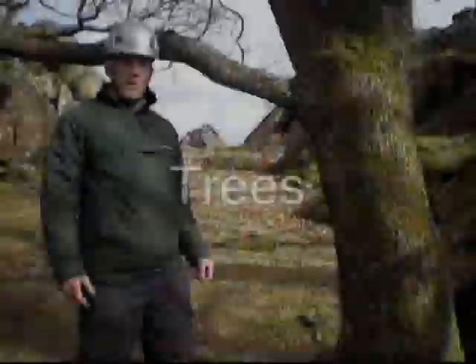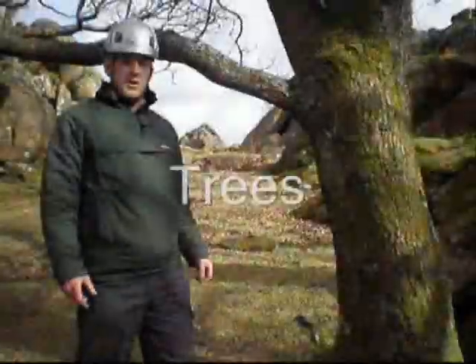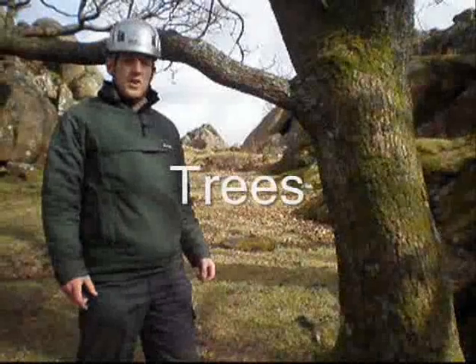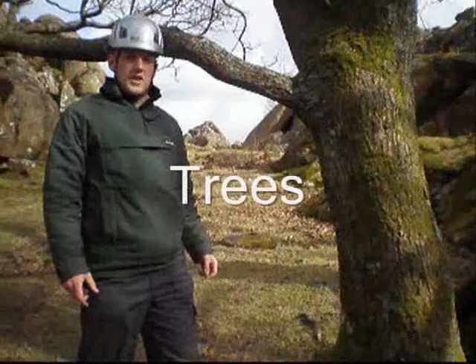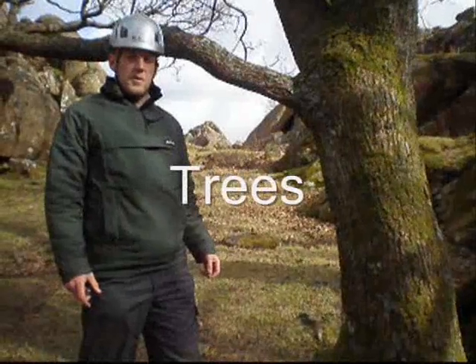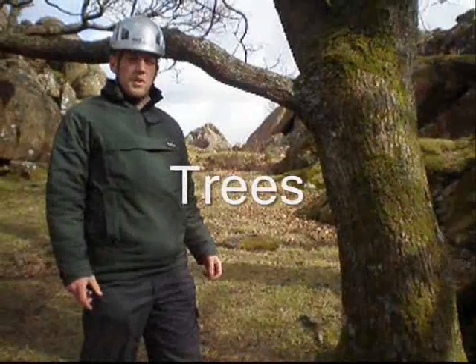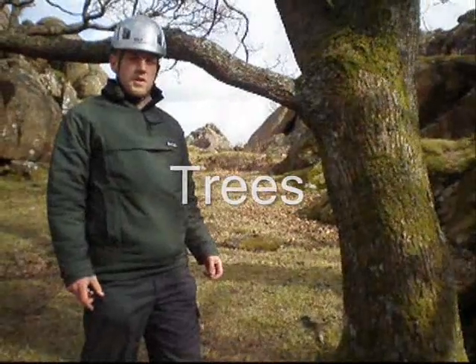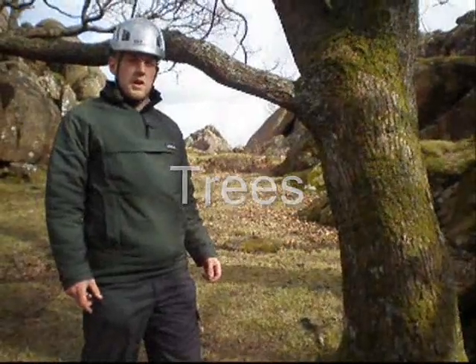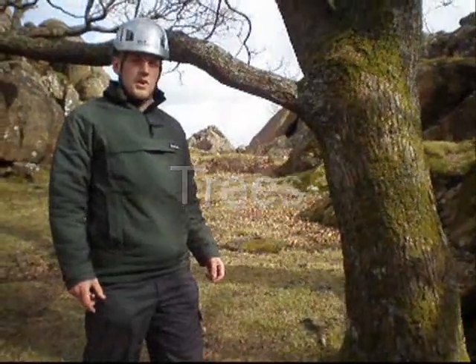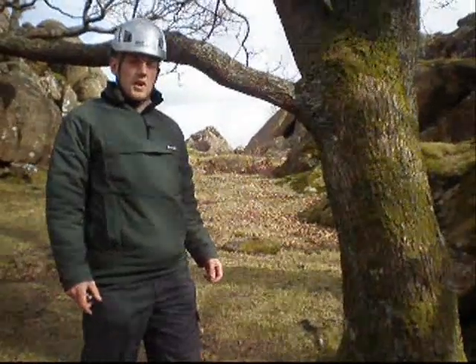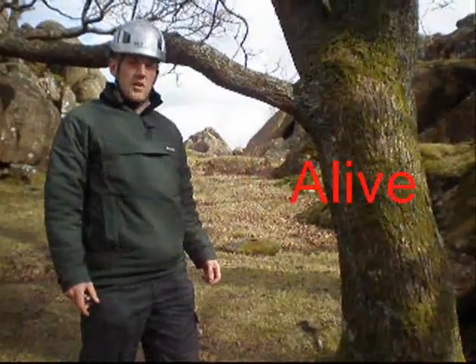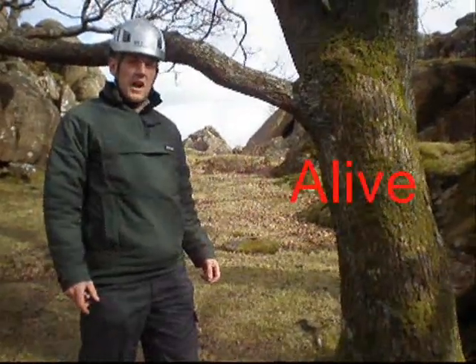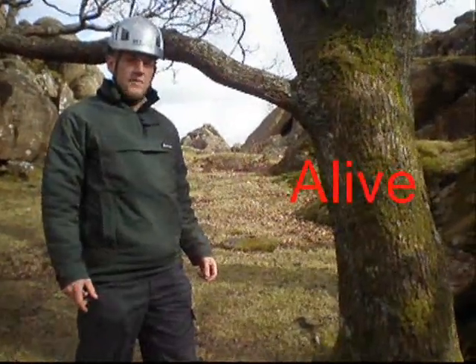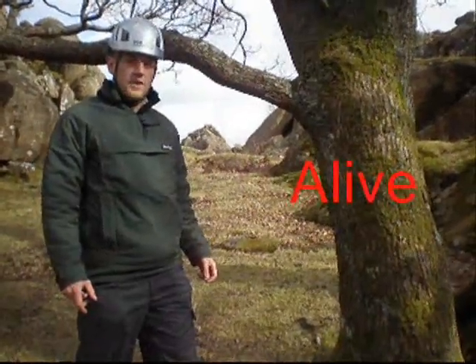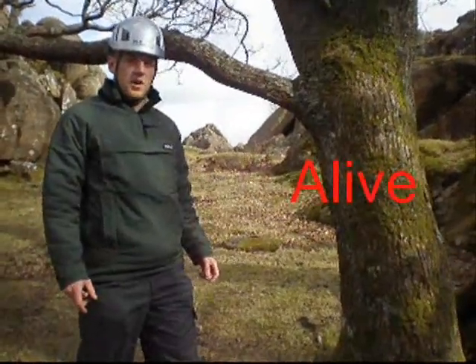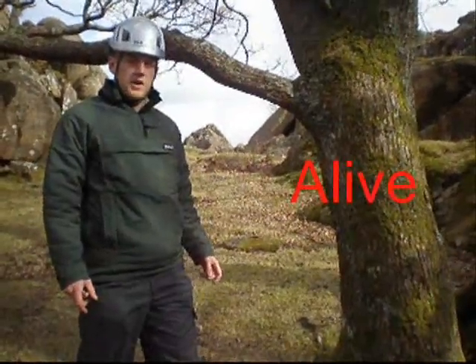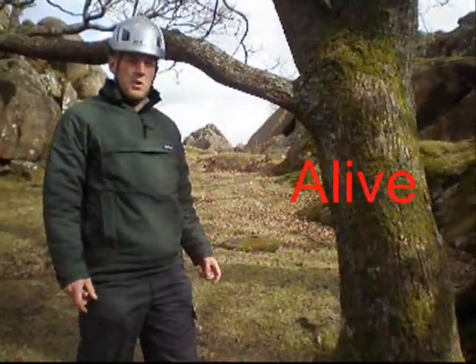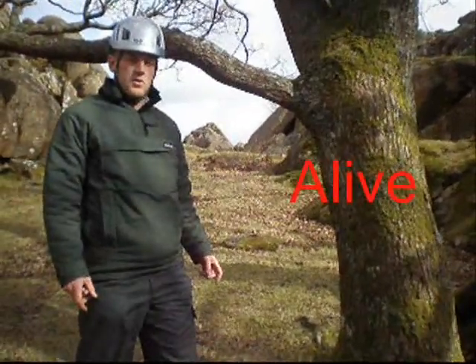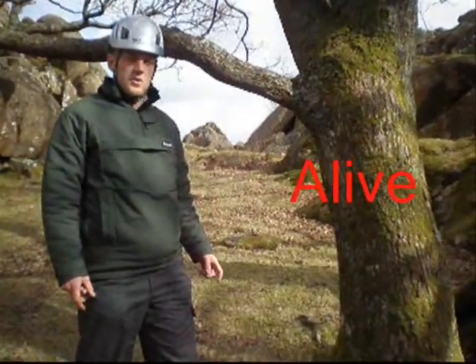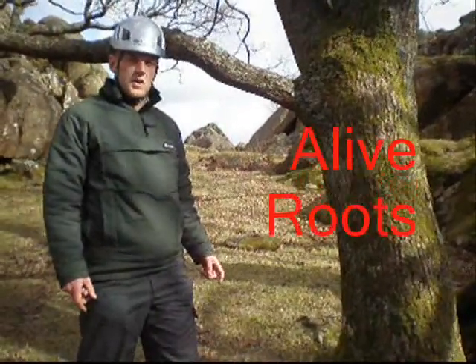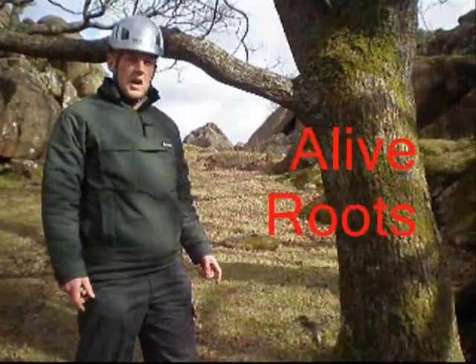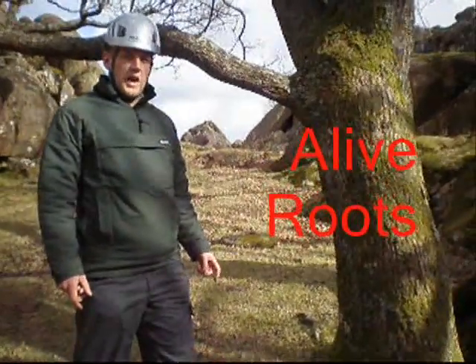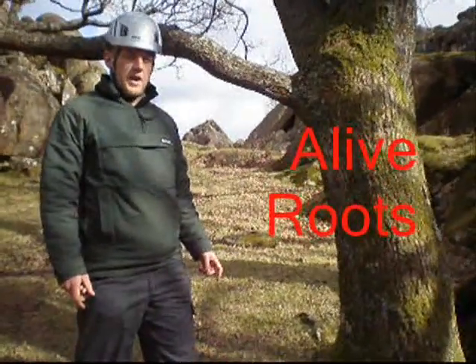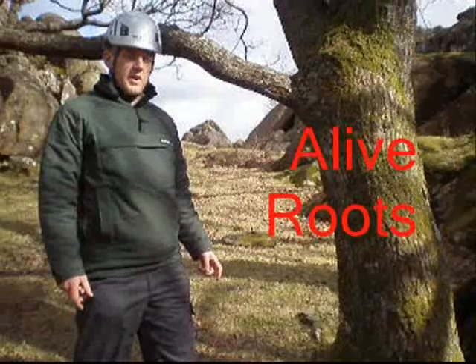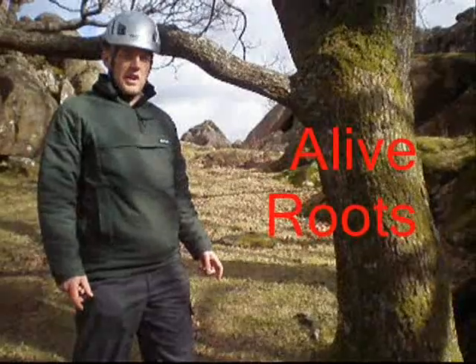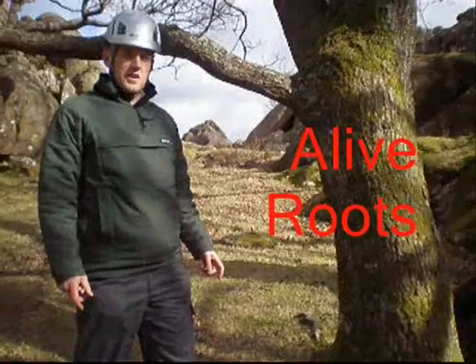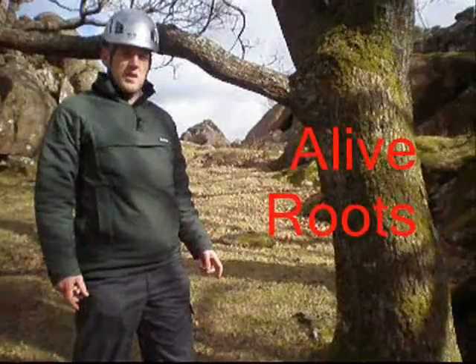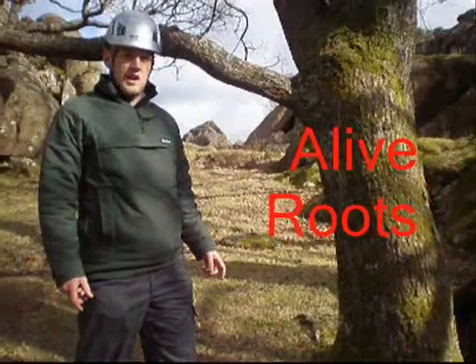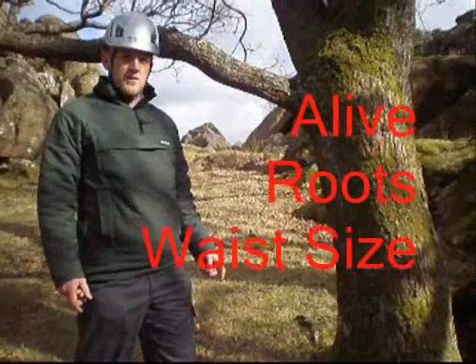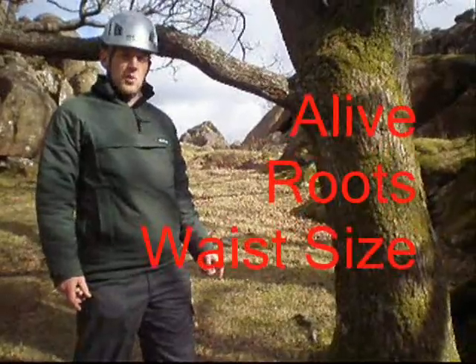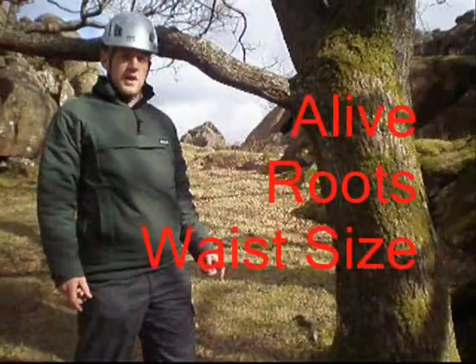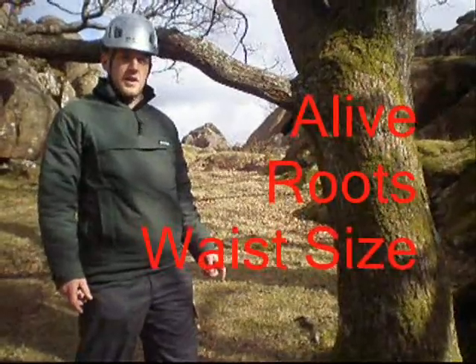When using trees as anchor points, ensure that they are alive, there are no exposed roots, and that they are at least the size of your waist.